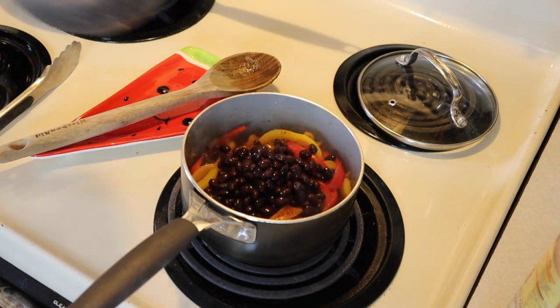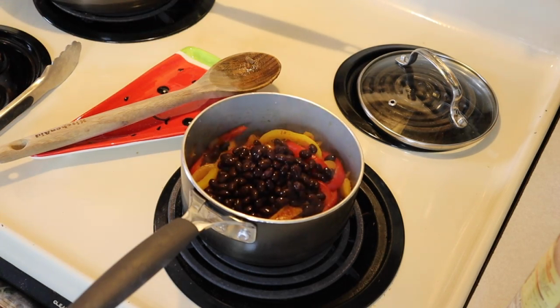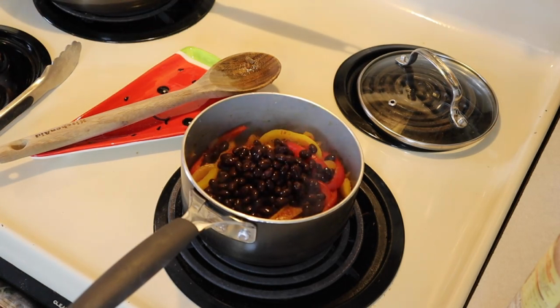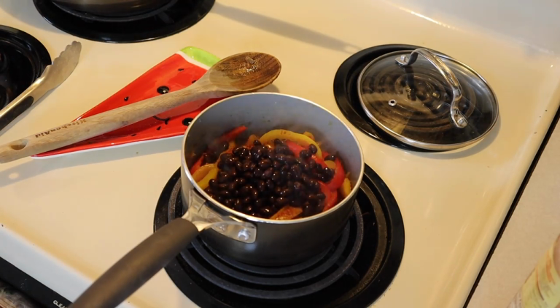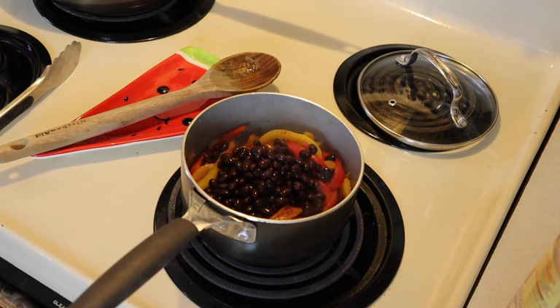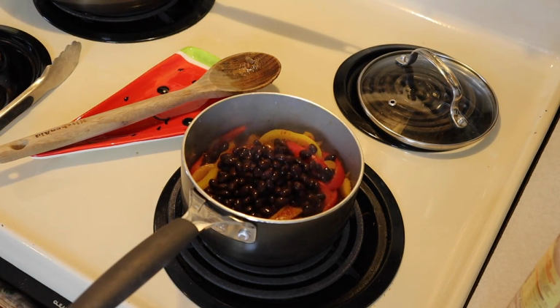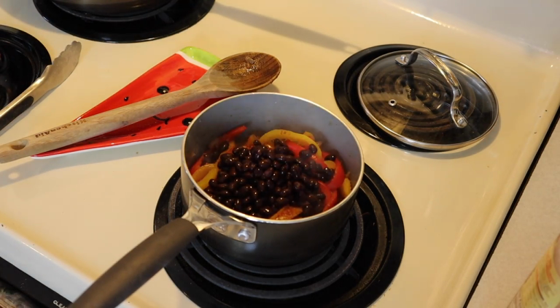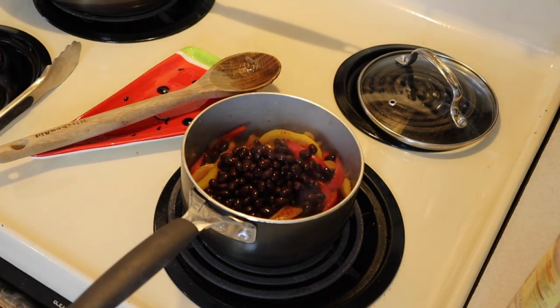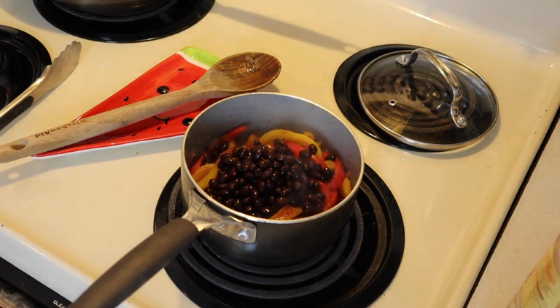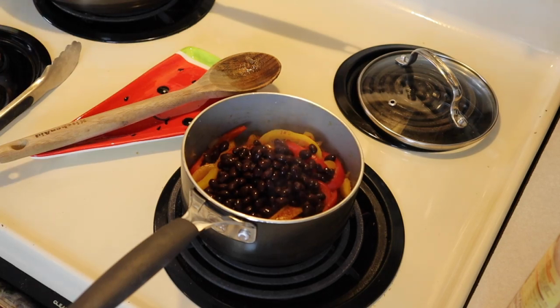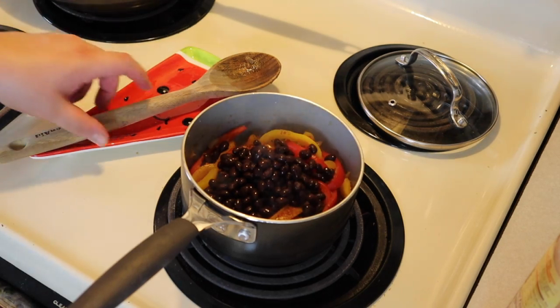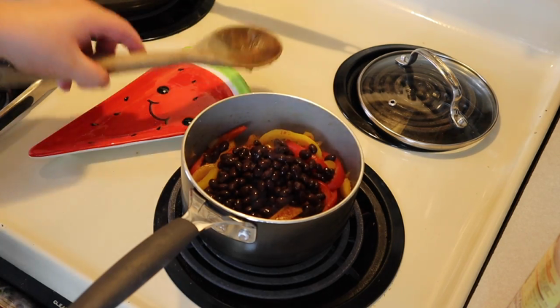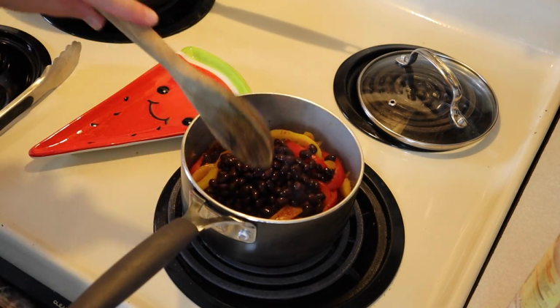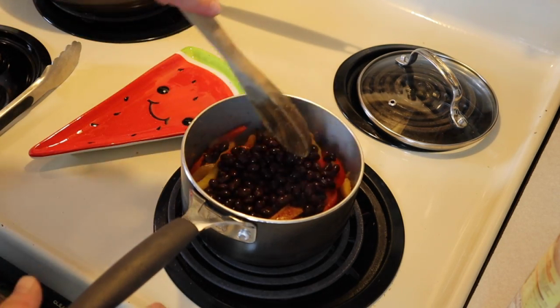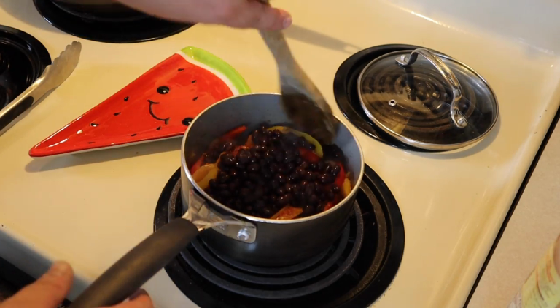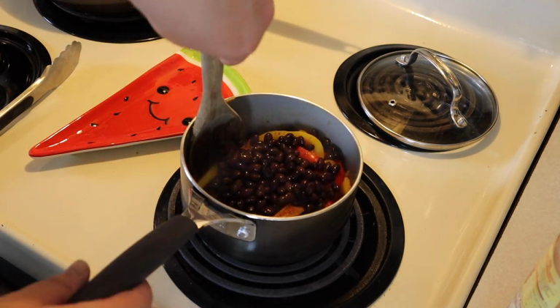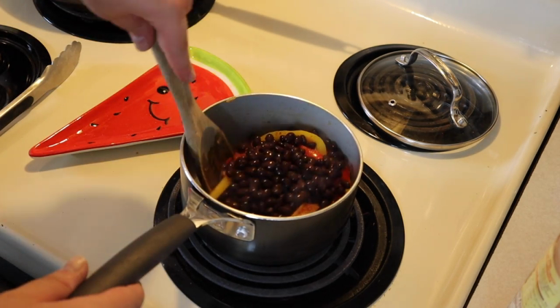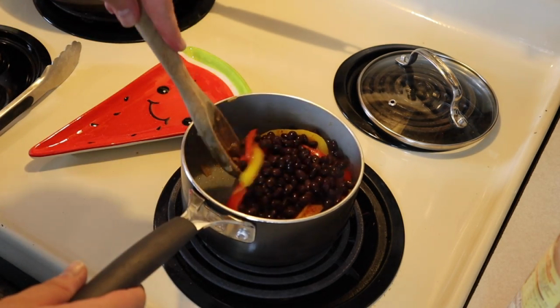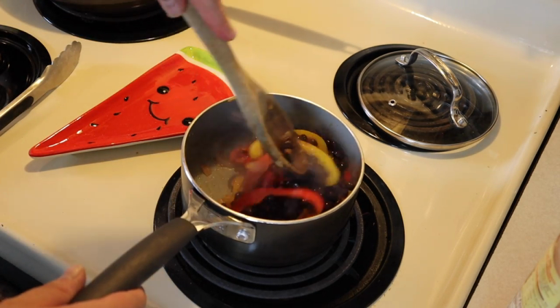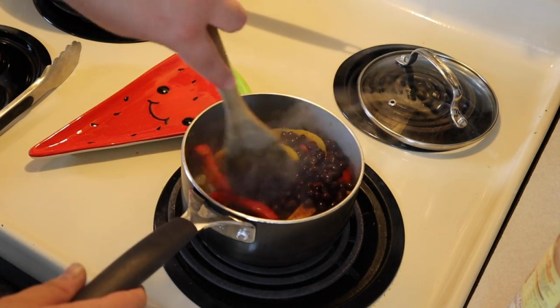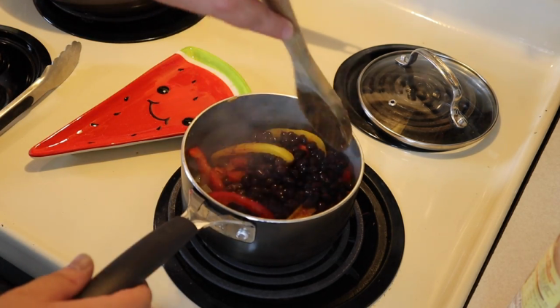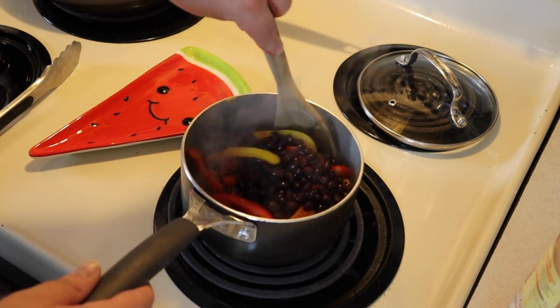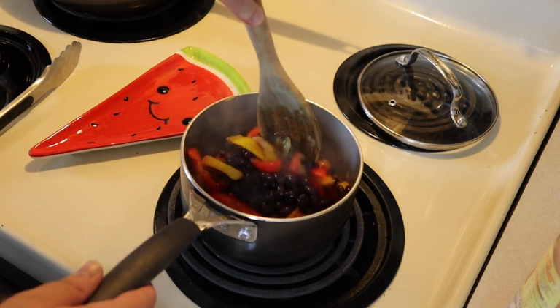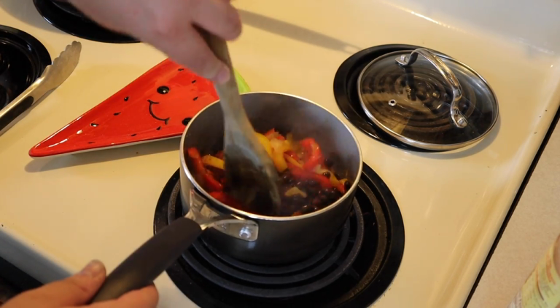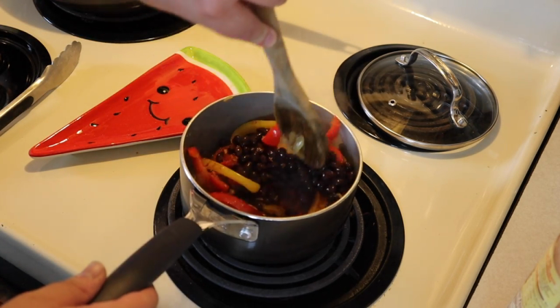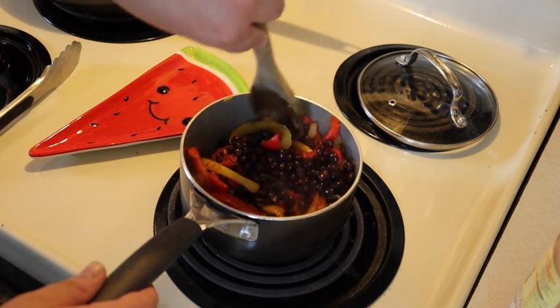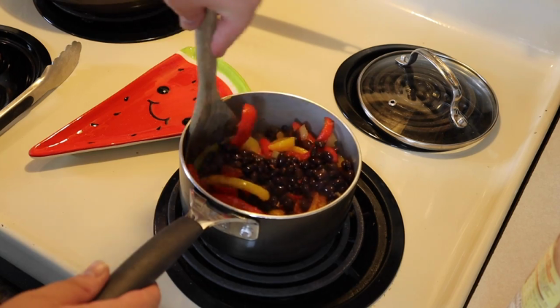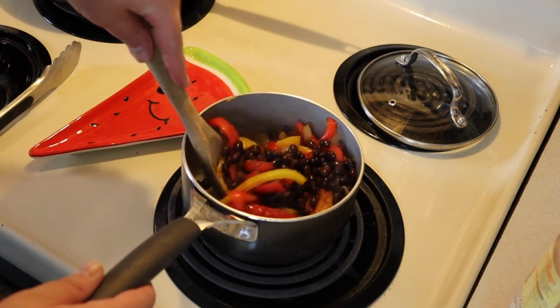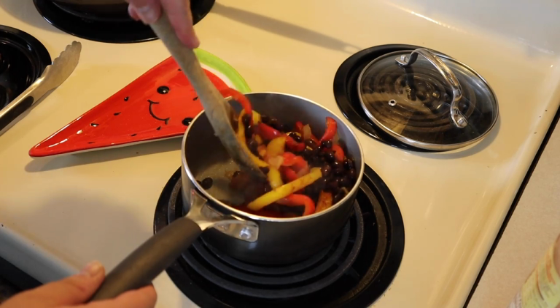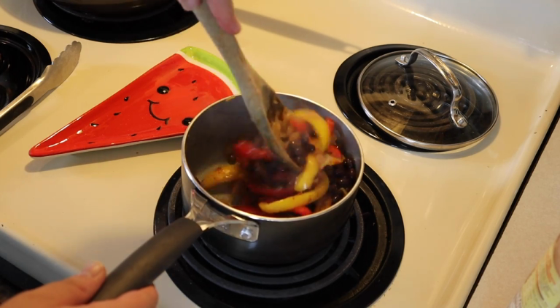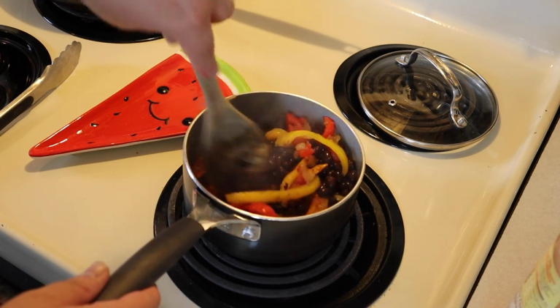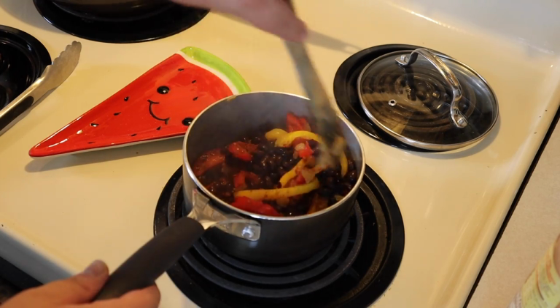I buy the big thing of taco seasoning from Costco — it's a little bit spicier than normal taco seasoning, but we go through it so fast it's easier to buy it there. Then I went in and put some black beans in and just mix it all around. Make sure you get the onions up off the bottom so everything cooks evenly.